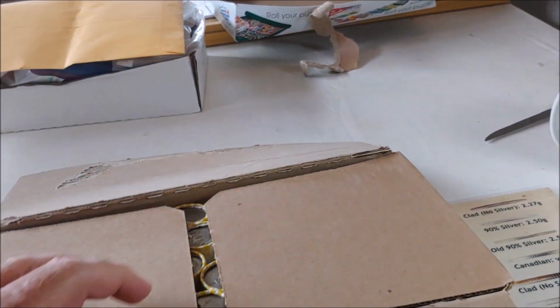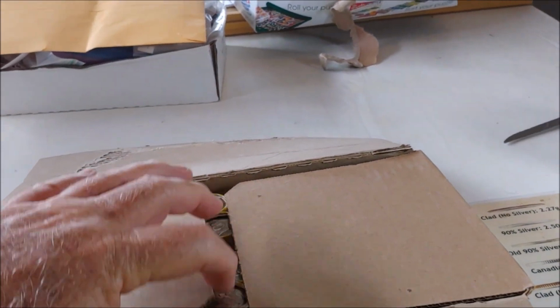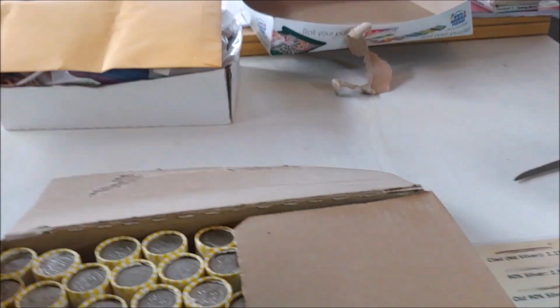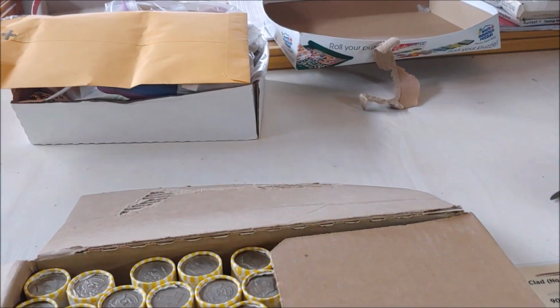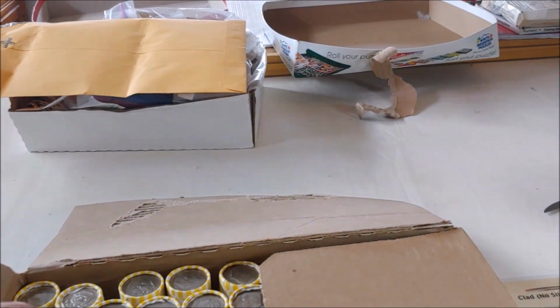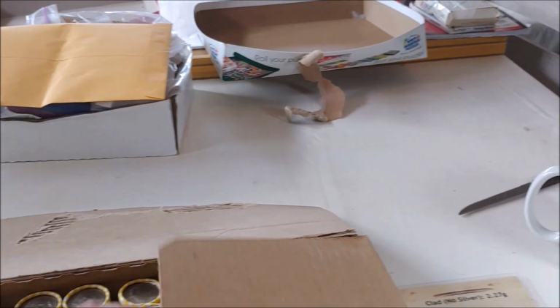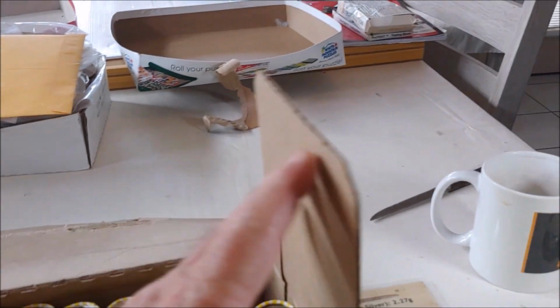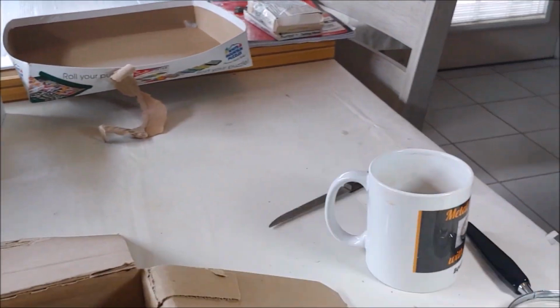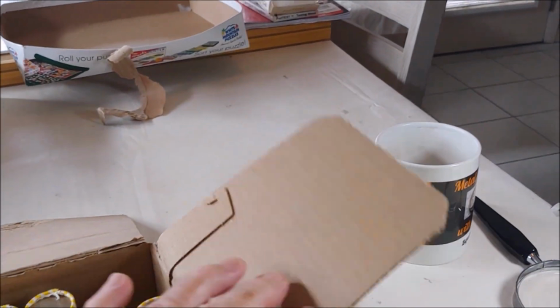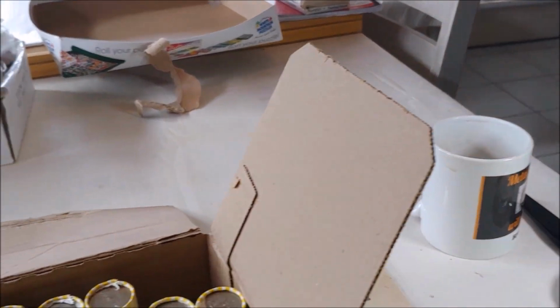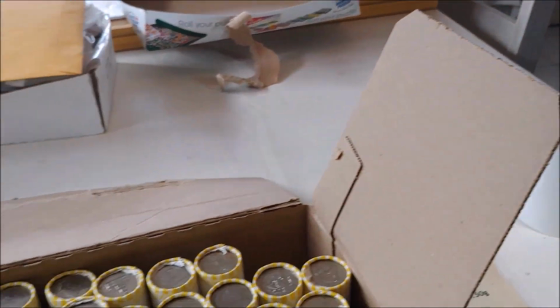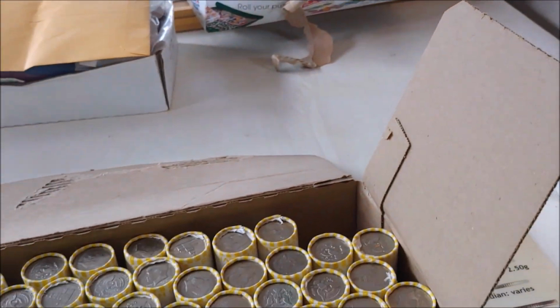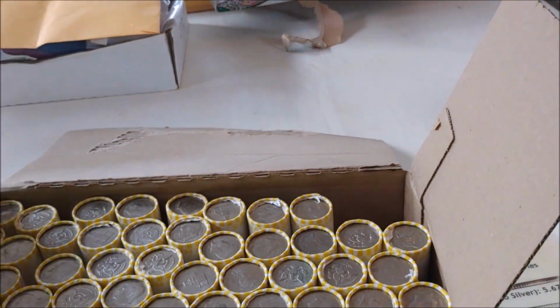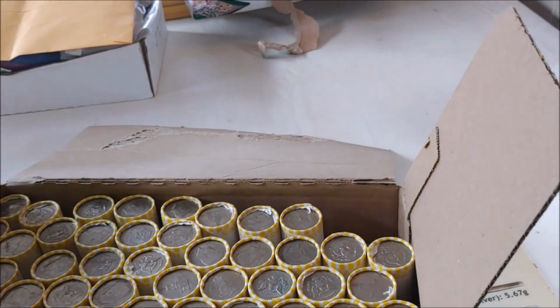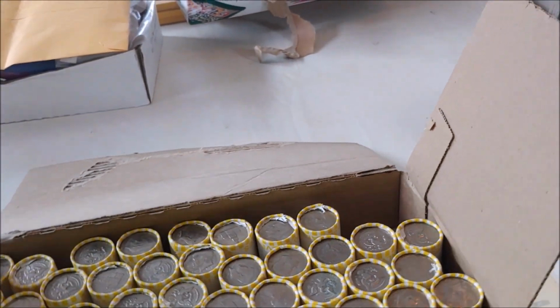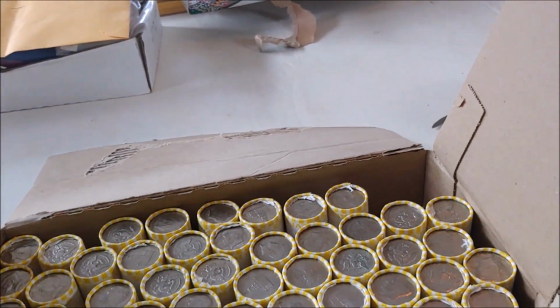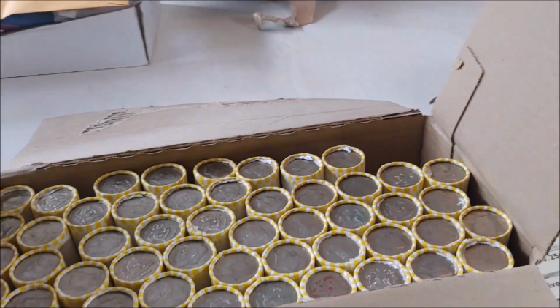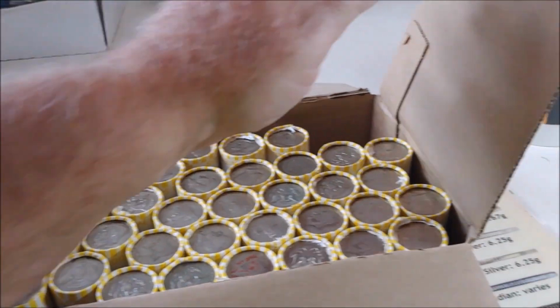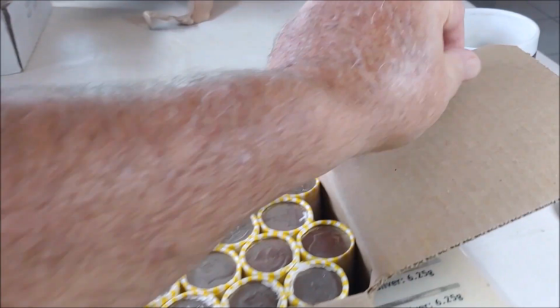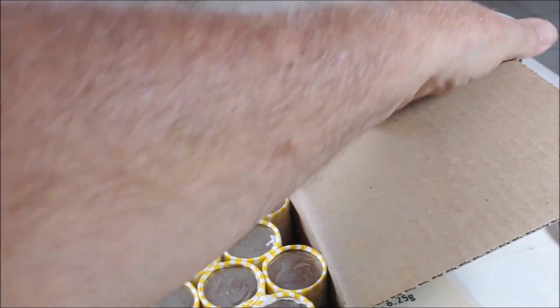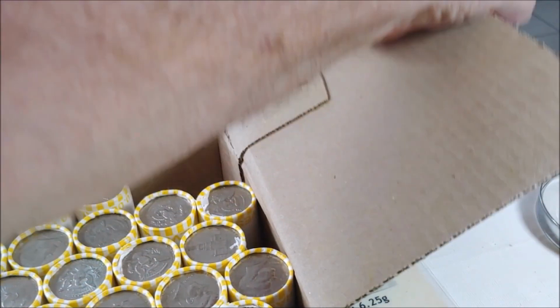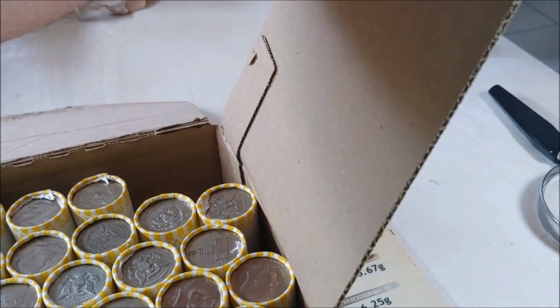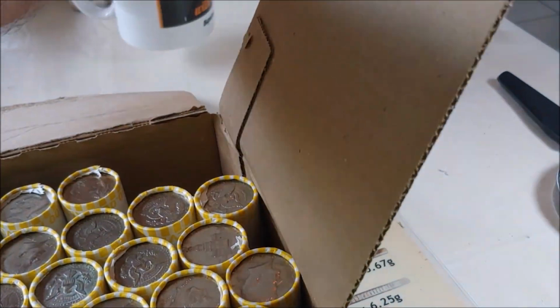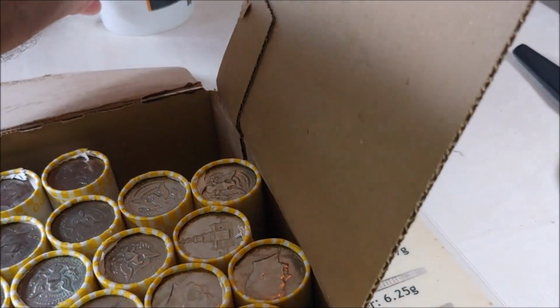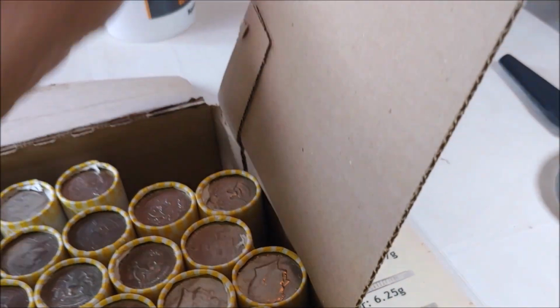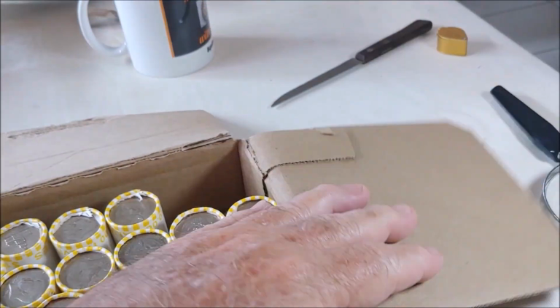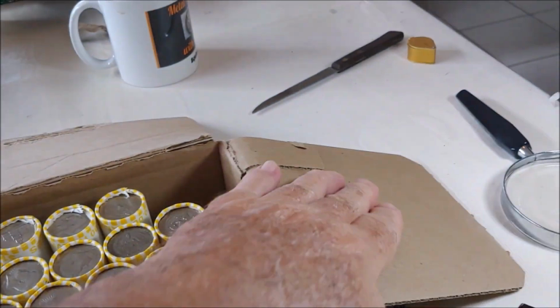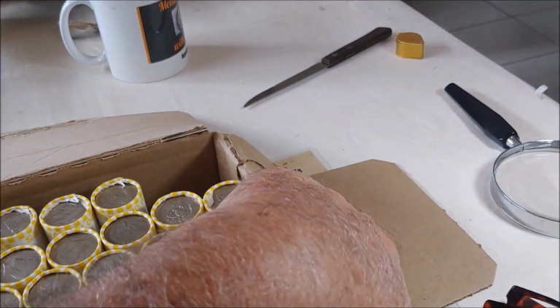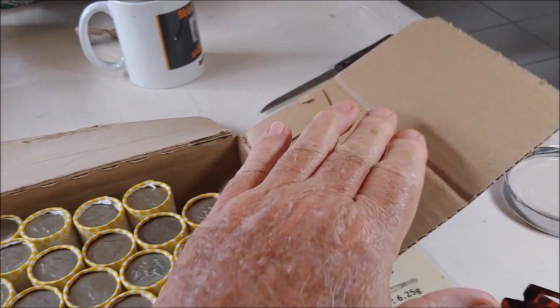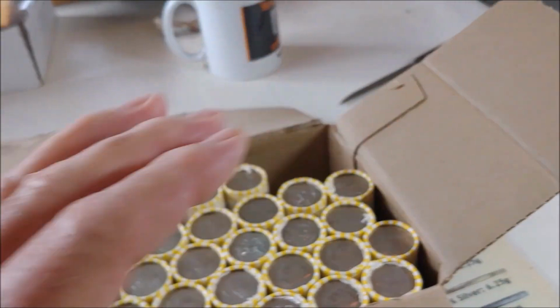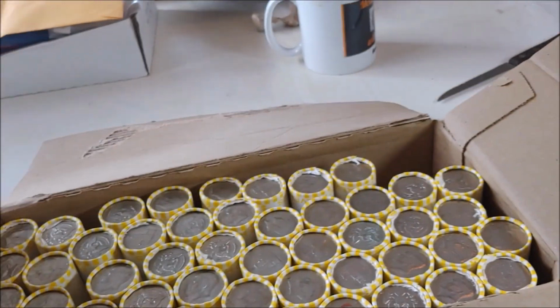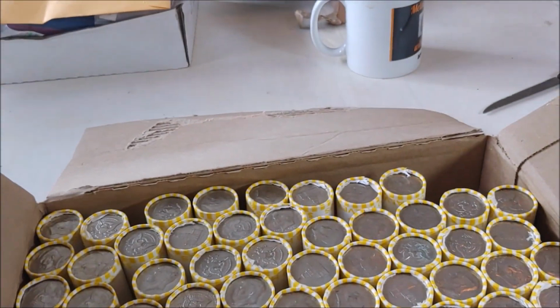I have not found any silver in the first two boxes yet — no proofs, nothing besides a few NIFCs. So let's see if box three puts us back on a good streak. I'm still in the afterglow of my 20-silver 90% box, which was probably a once-in-a-lifetime box.